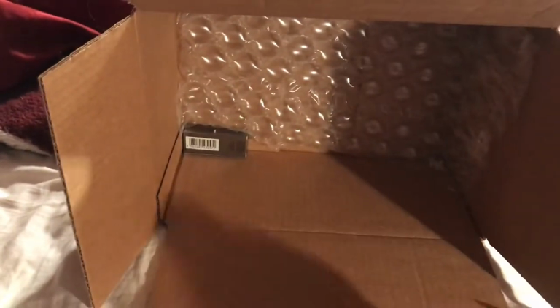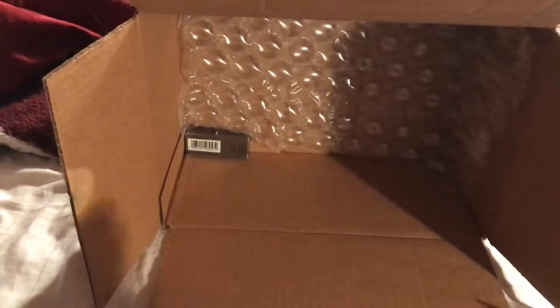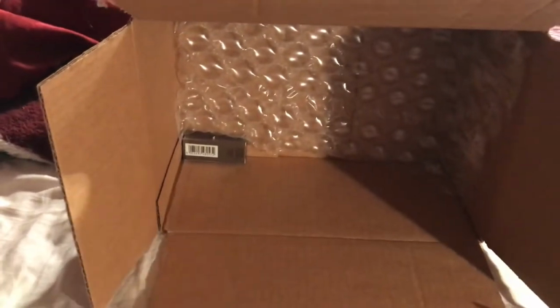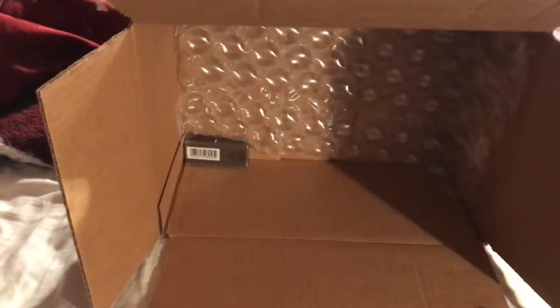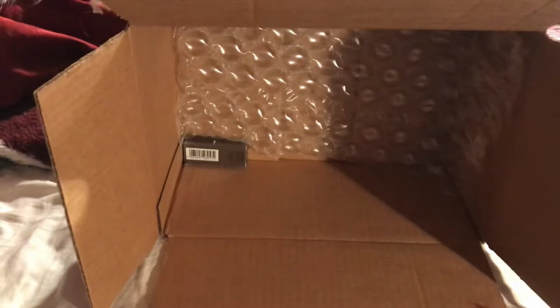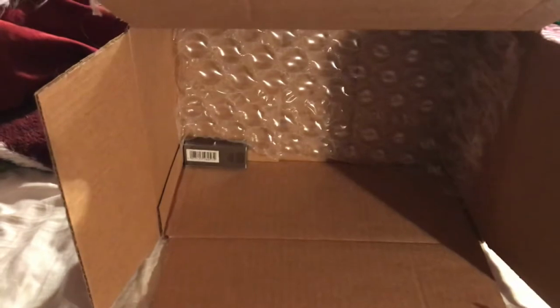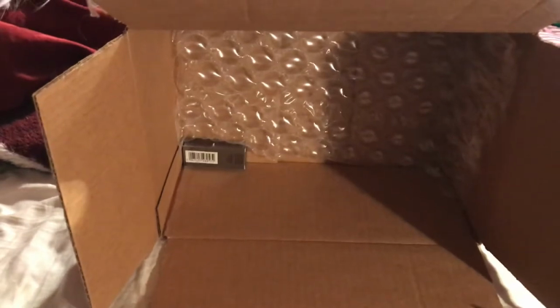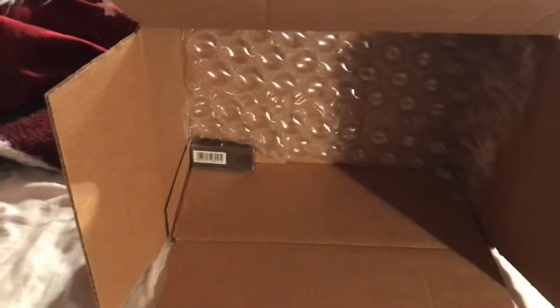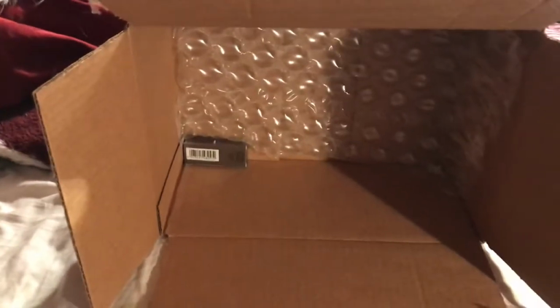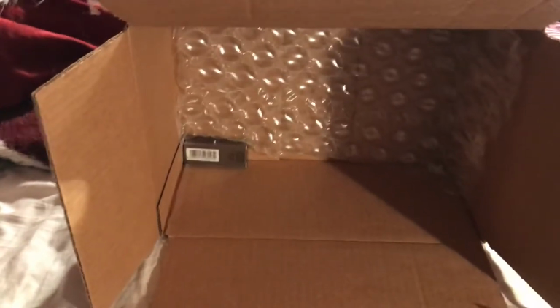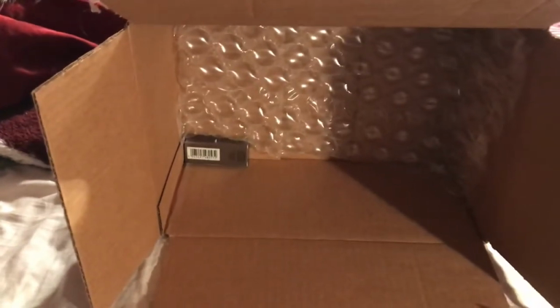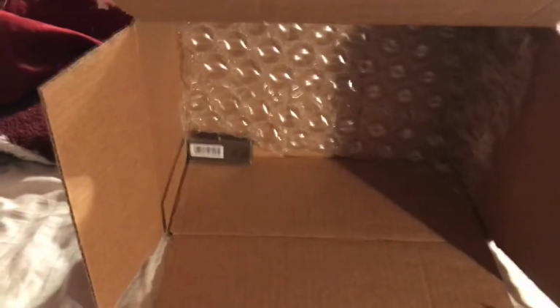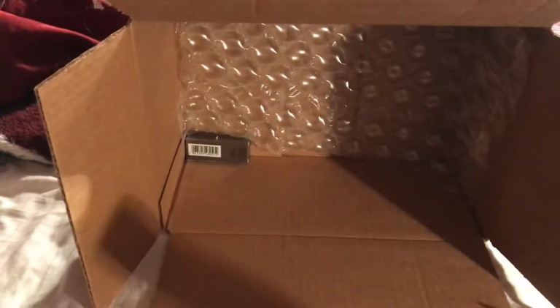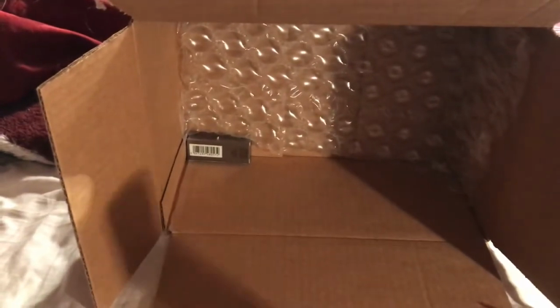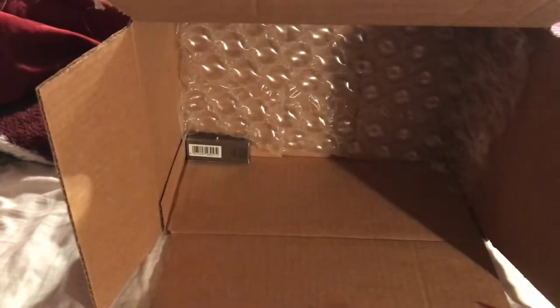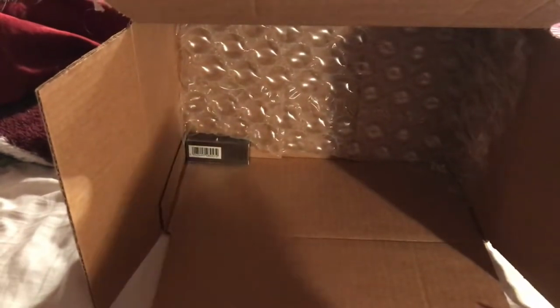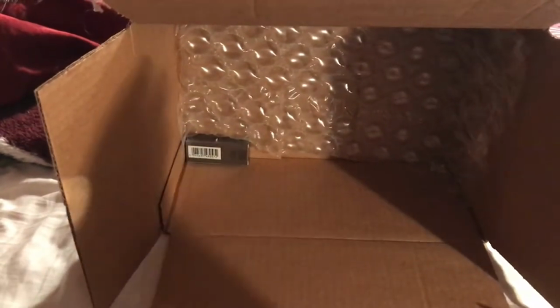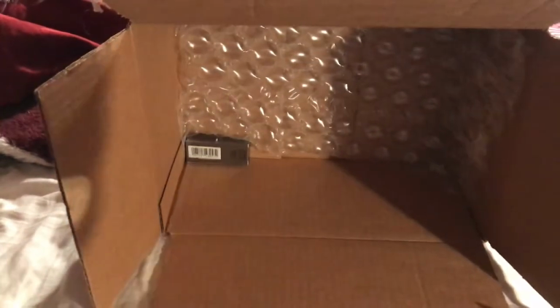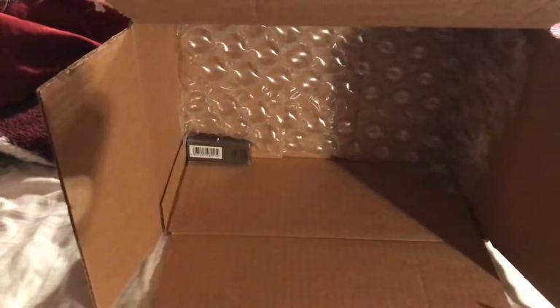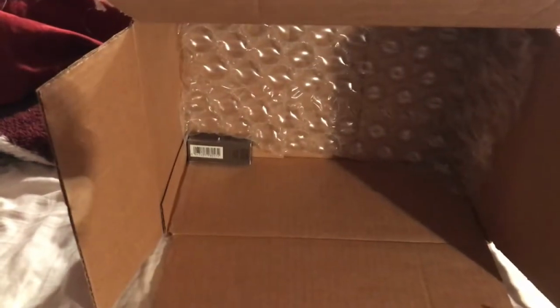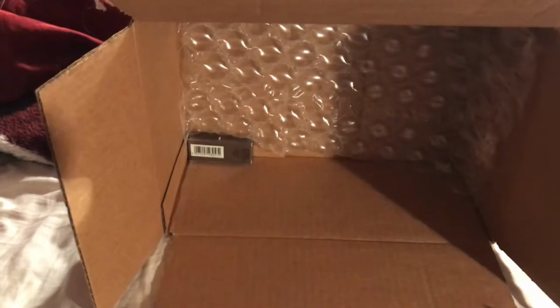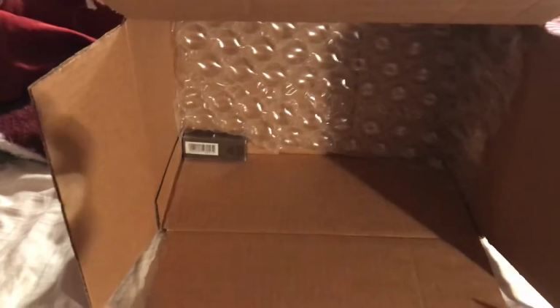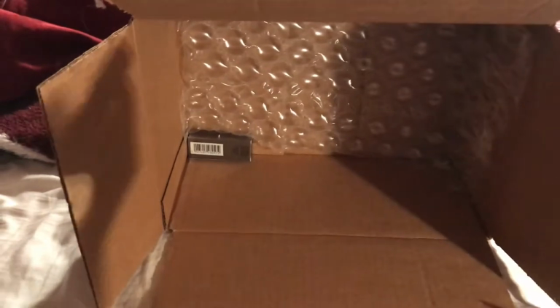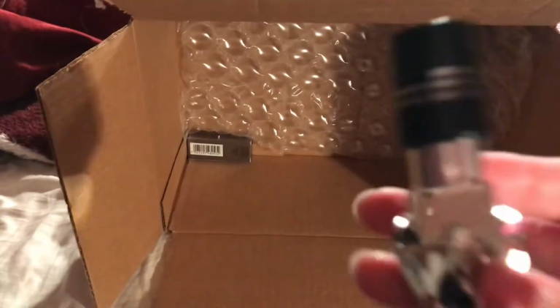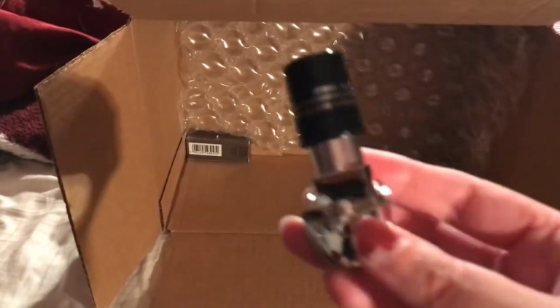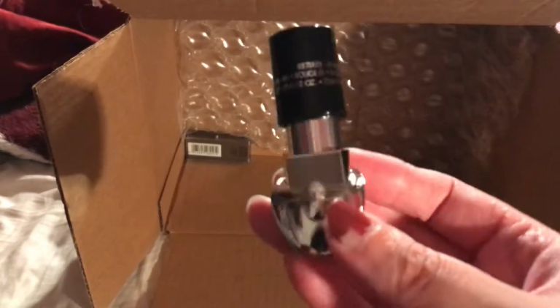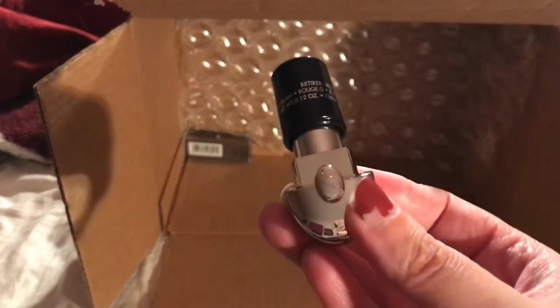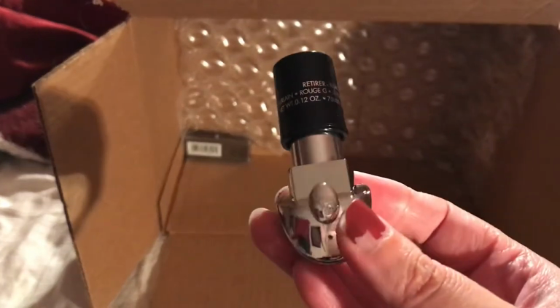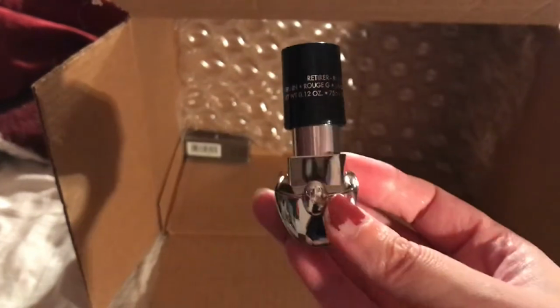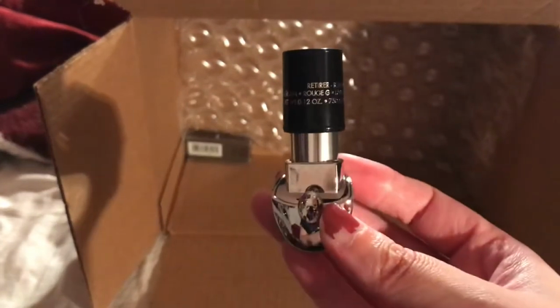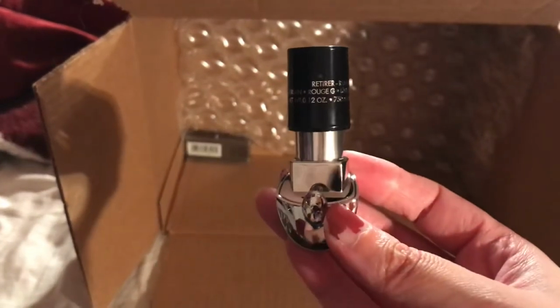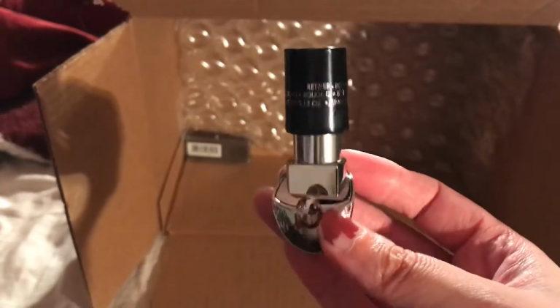Let me just open the lipstick. There's something else in there but I think it's a sample. And this is the part where you get to choose the color.